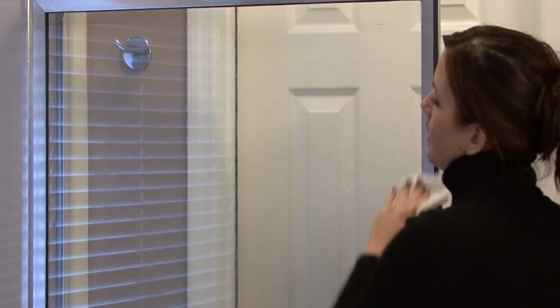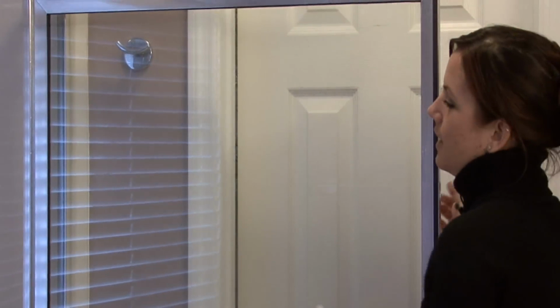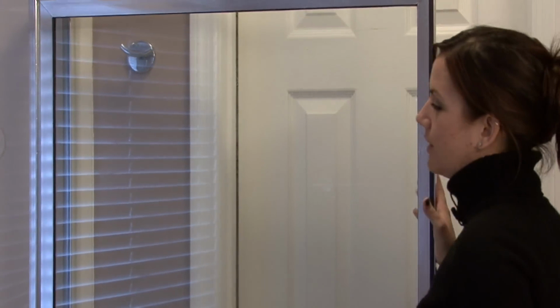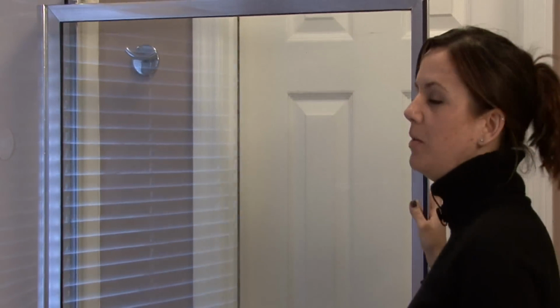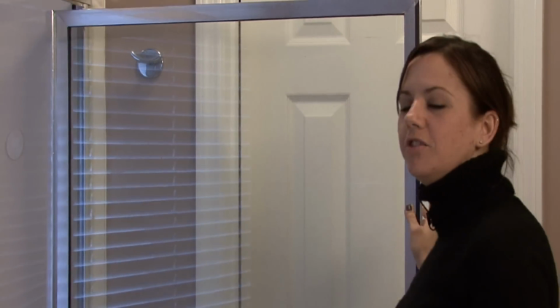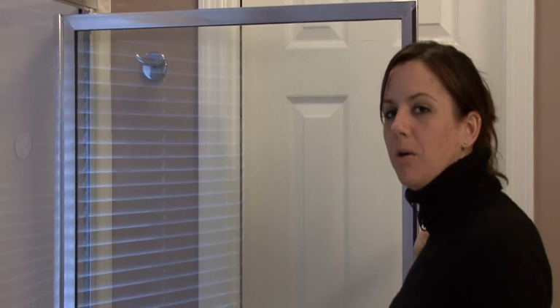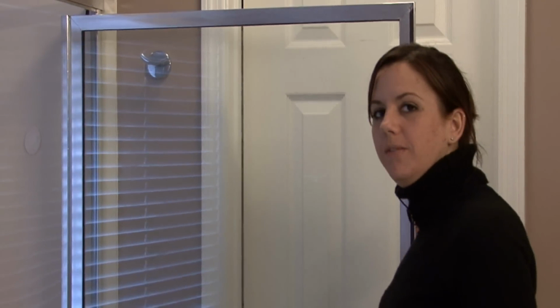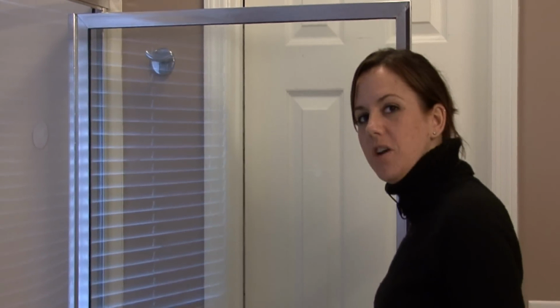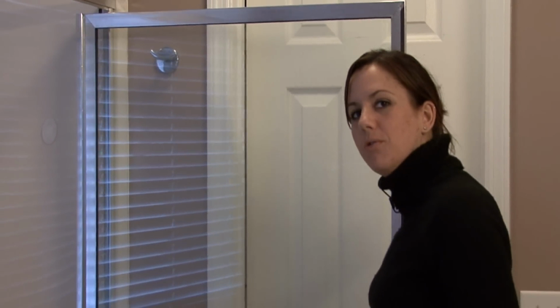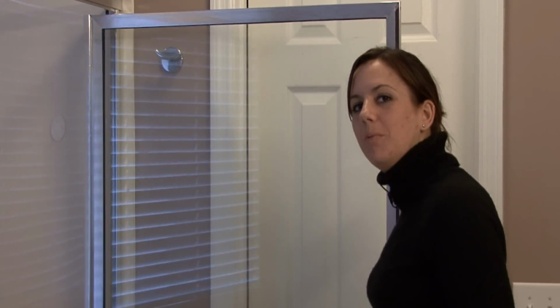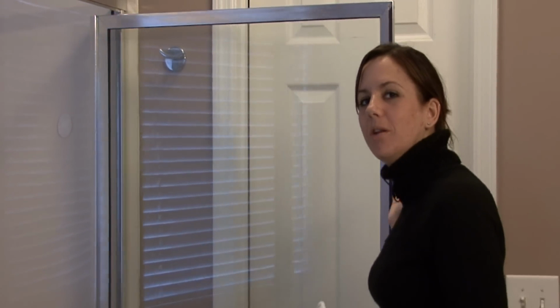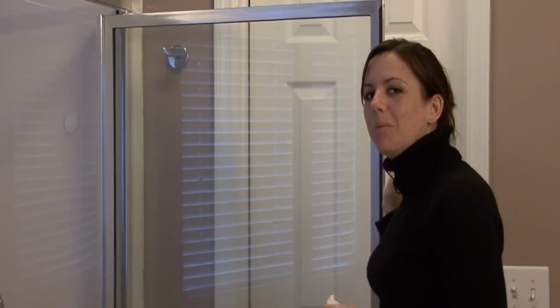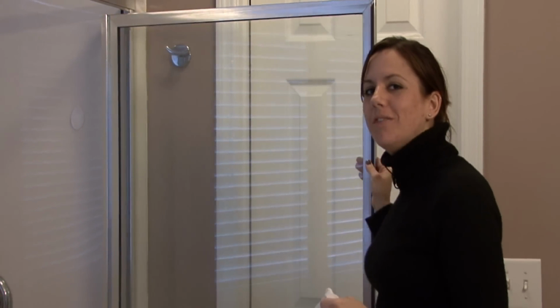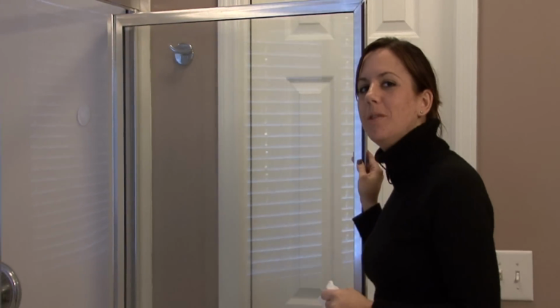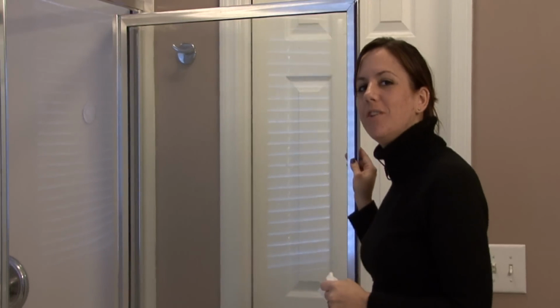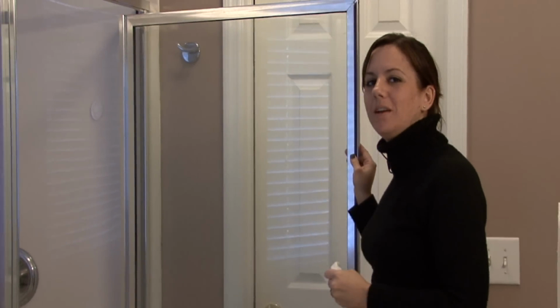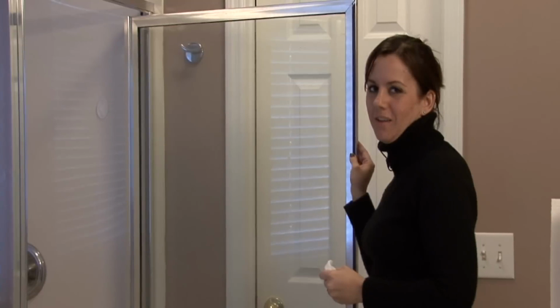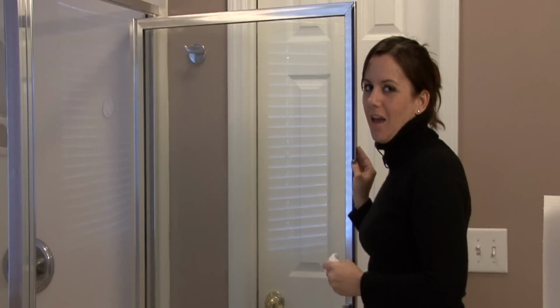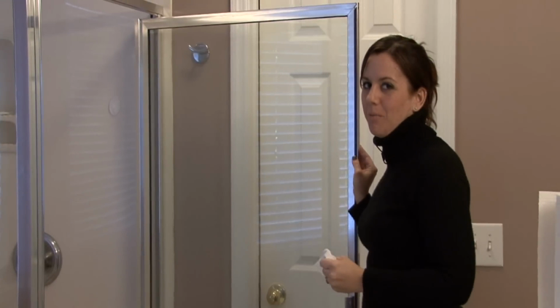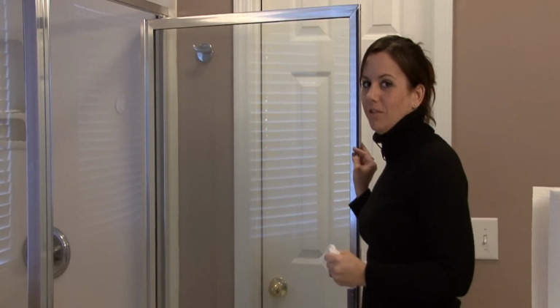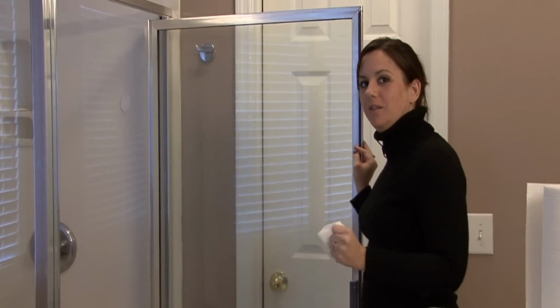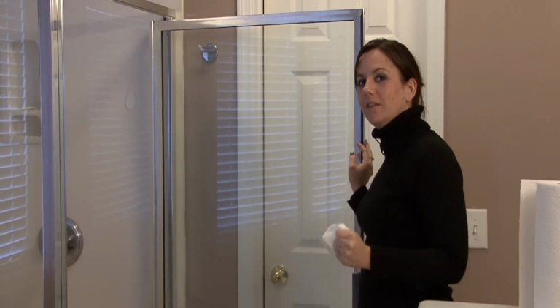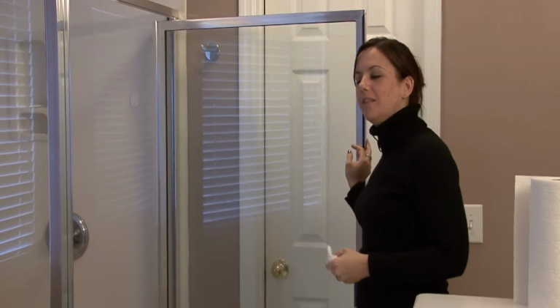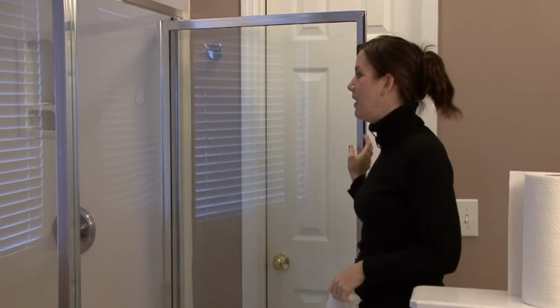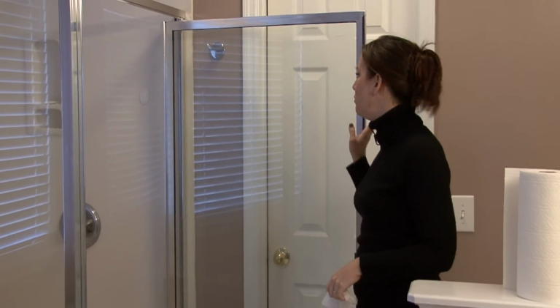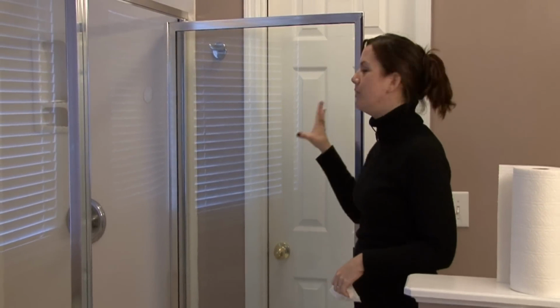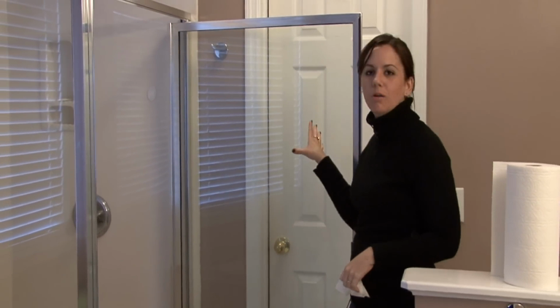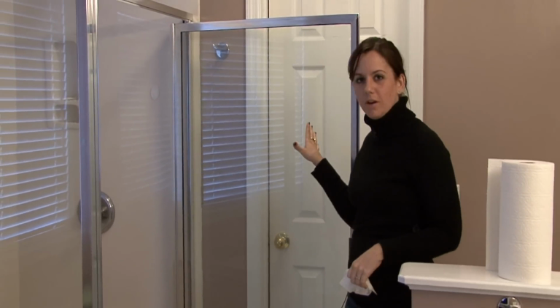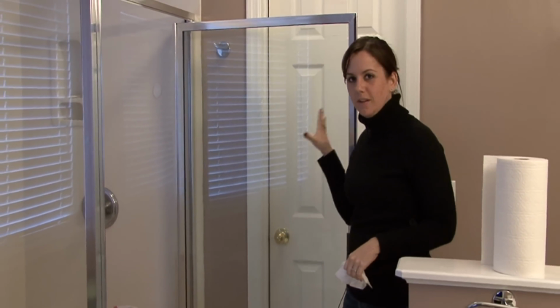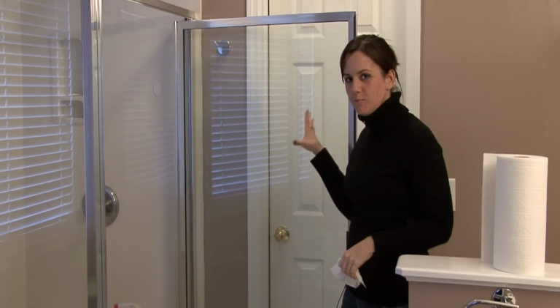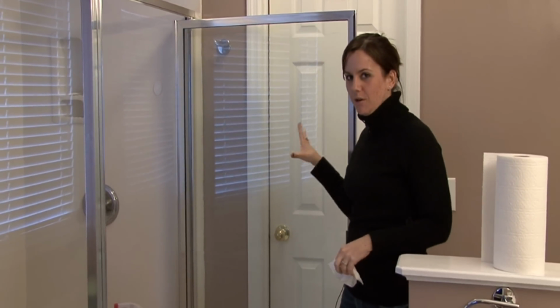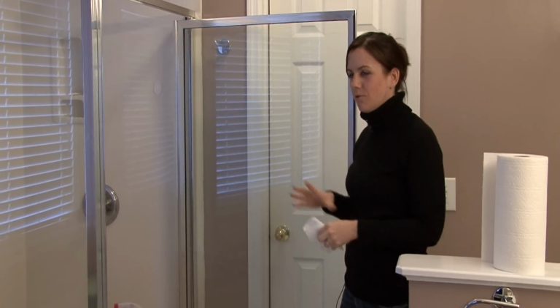Then the next time you take a shower, leave the shower door open — it'll help prevent them in the first place. I'm Rachel Yatuzas, and that's how you remove hard water stains from a shower door.